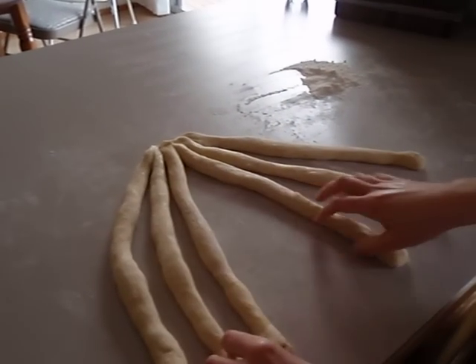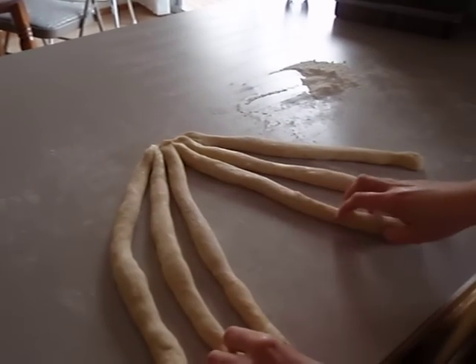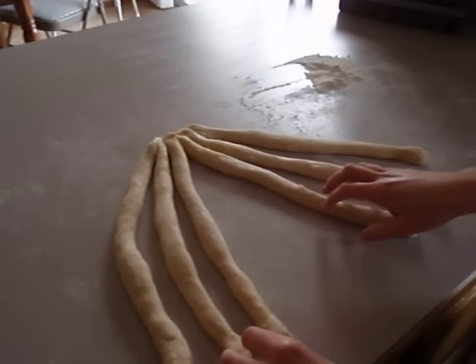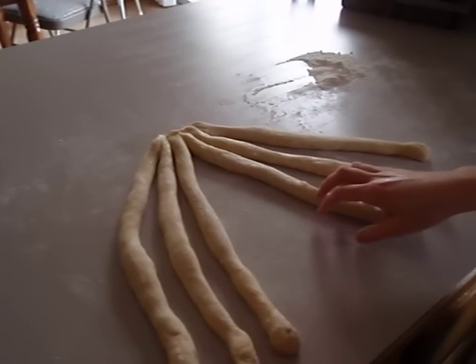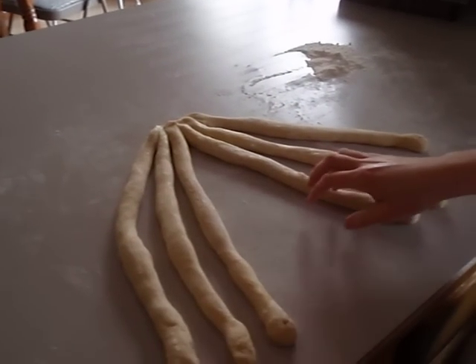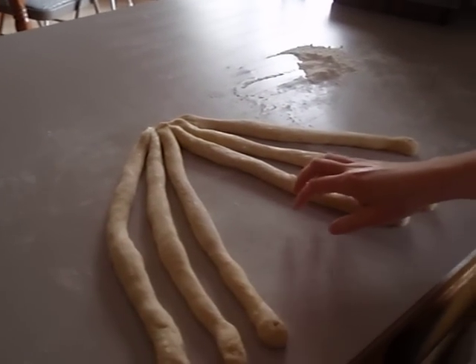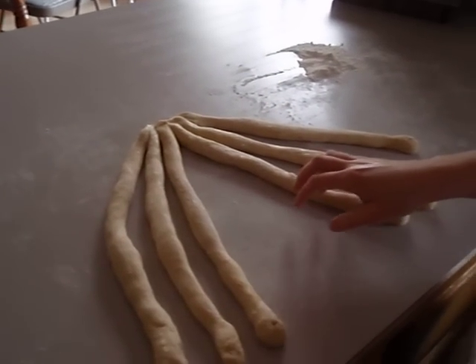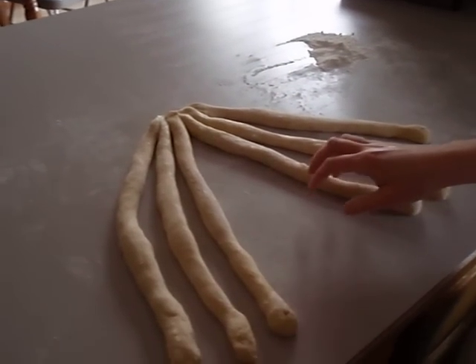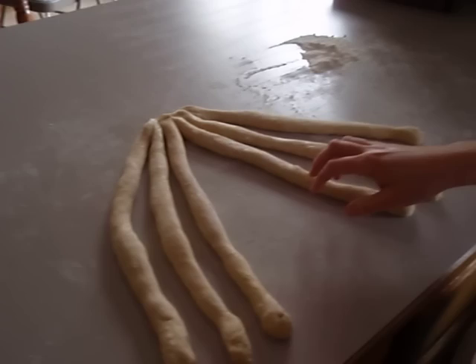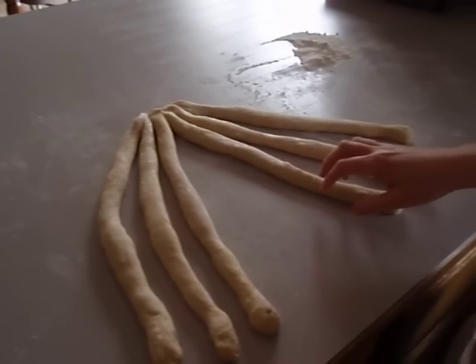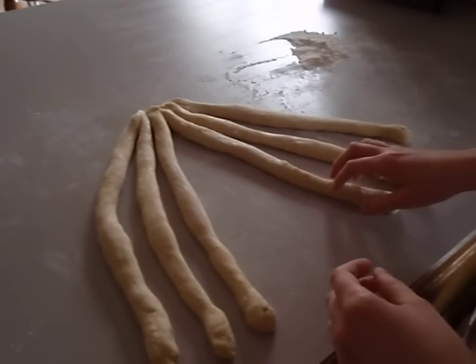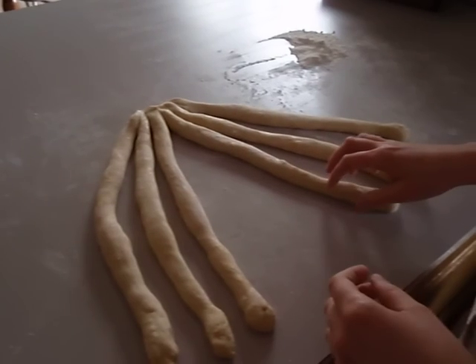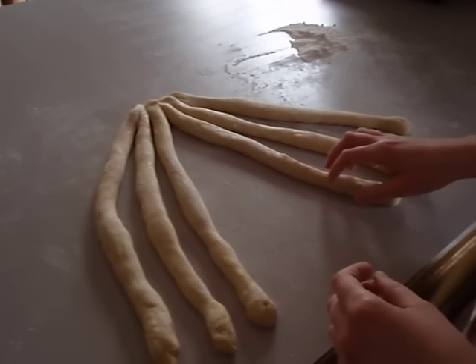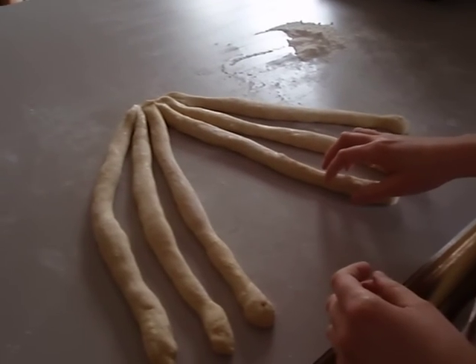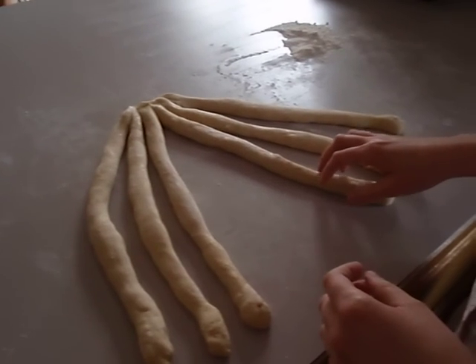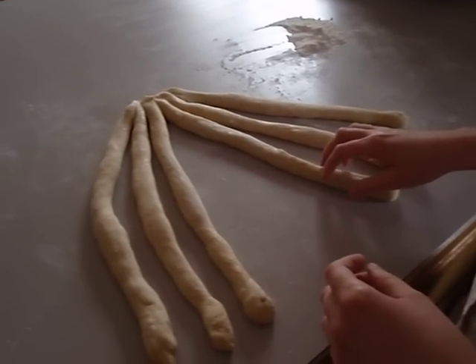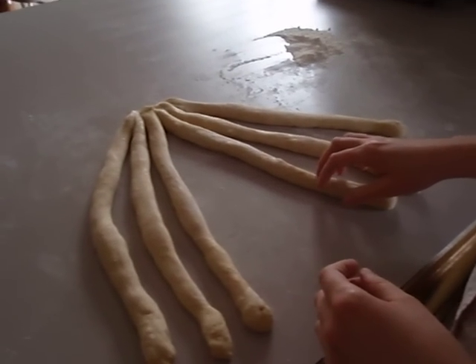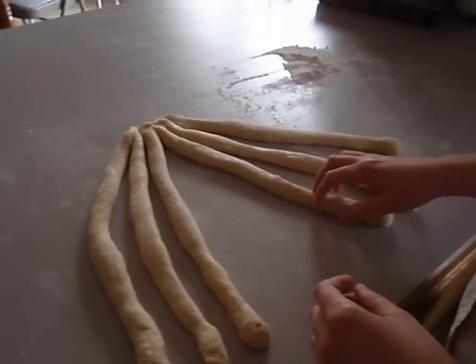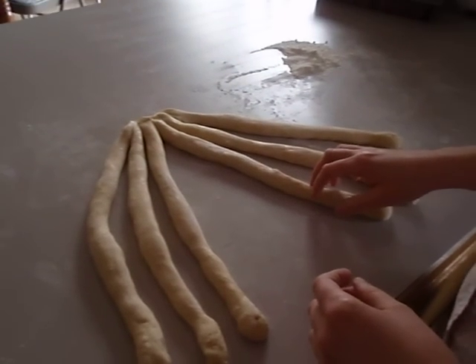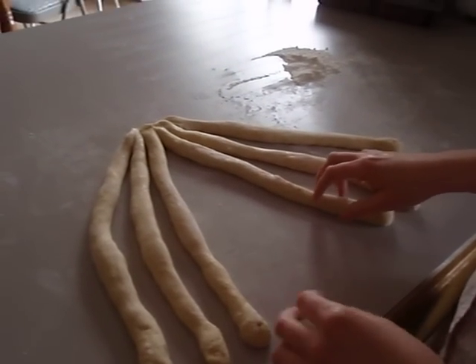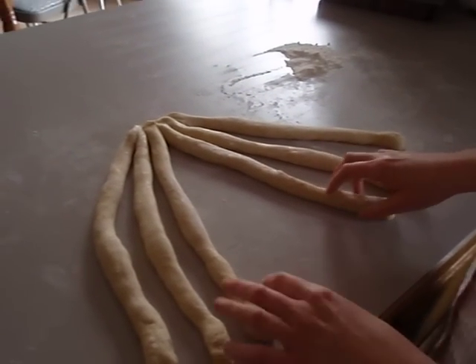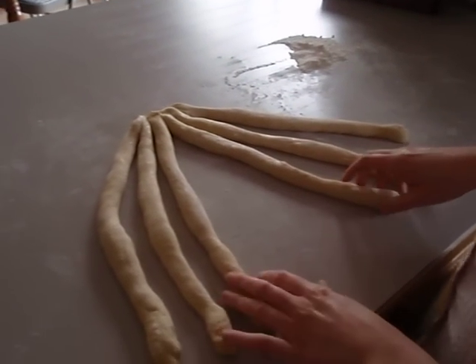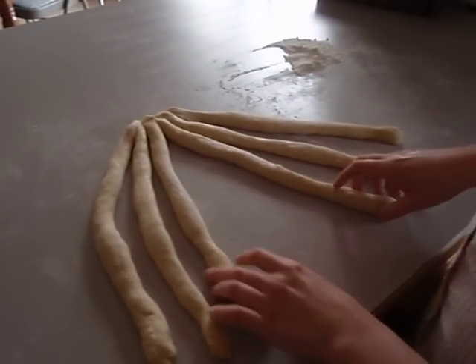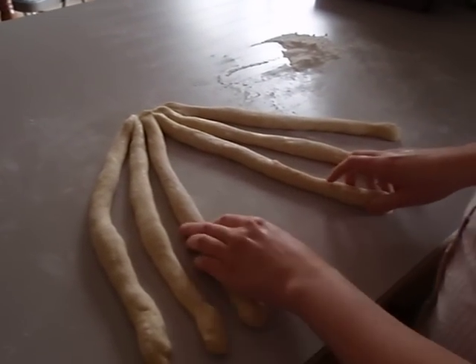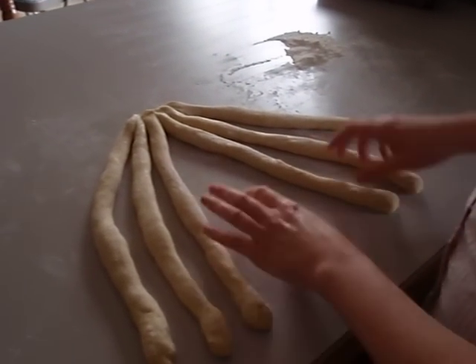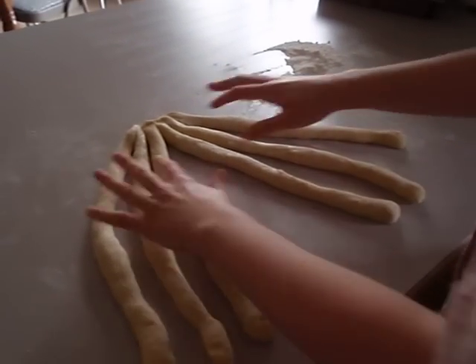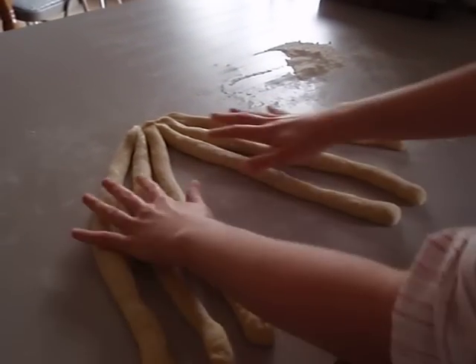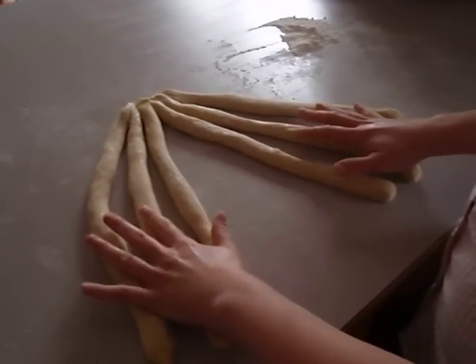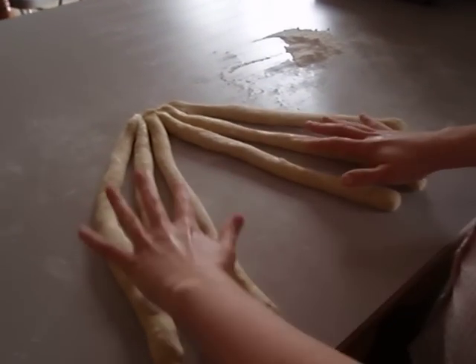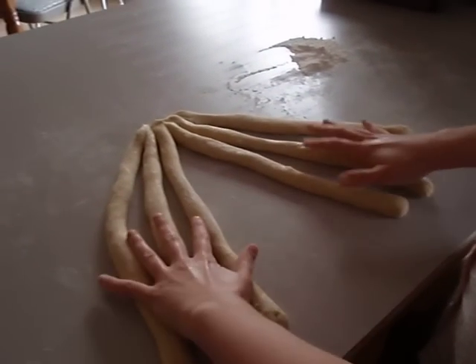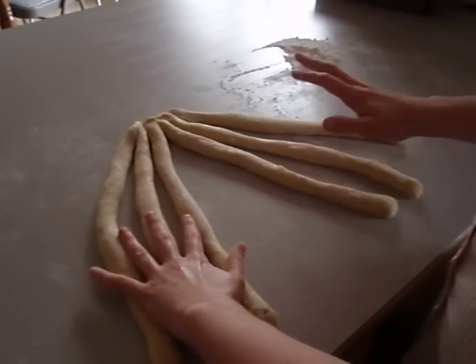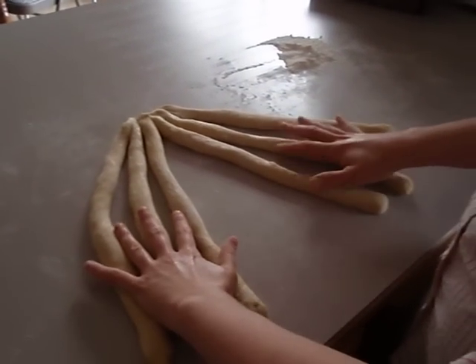Six is how old I am, Mom. Don't interrupt again, please. I'm going to separate them into two equal parts, three and three.